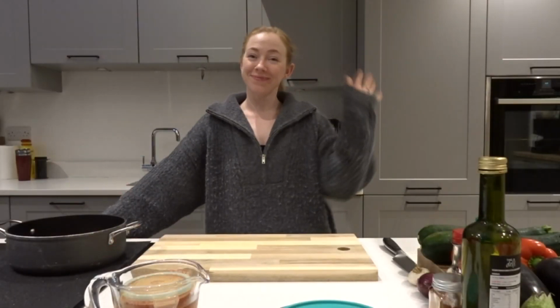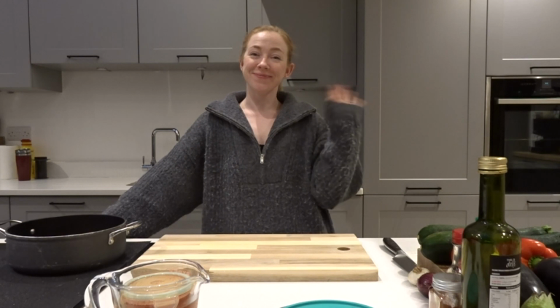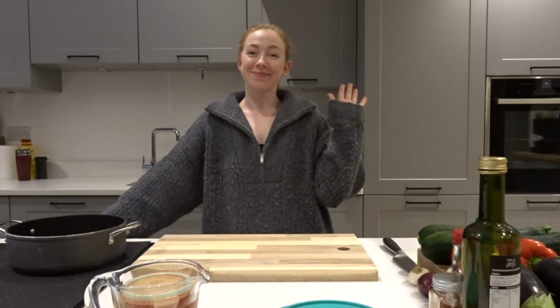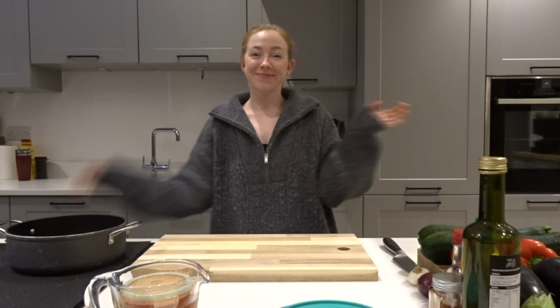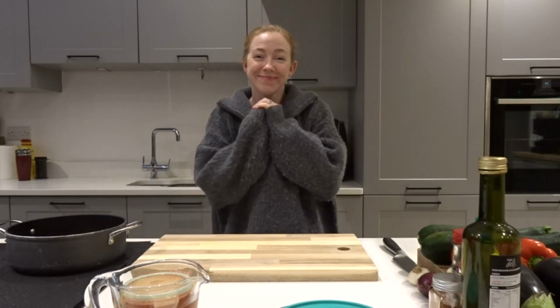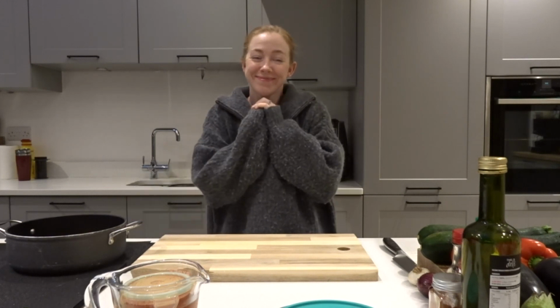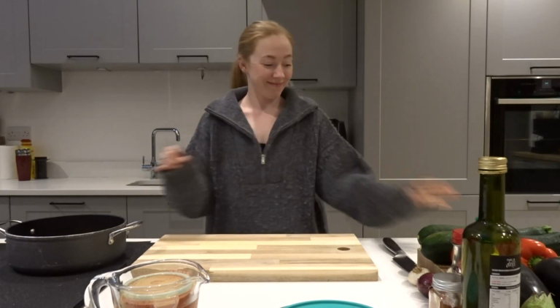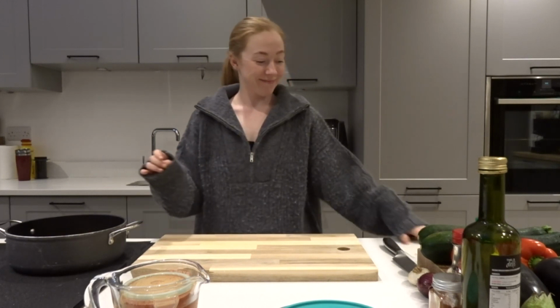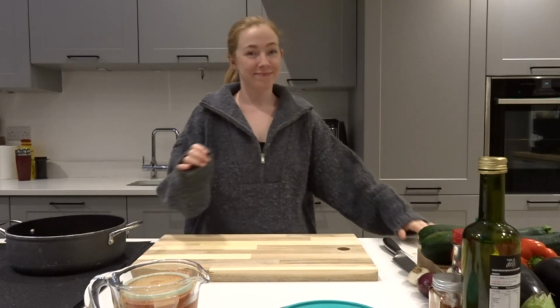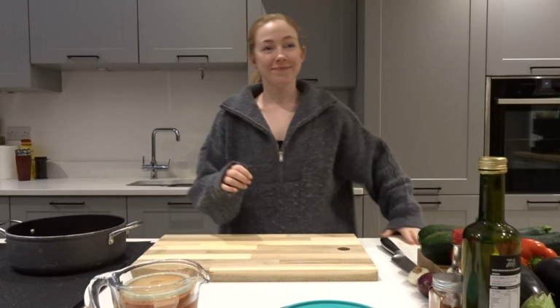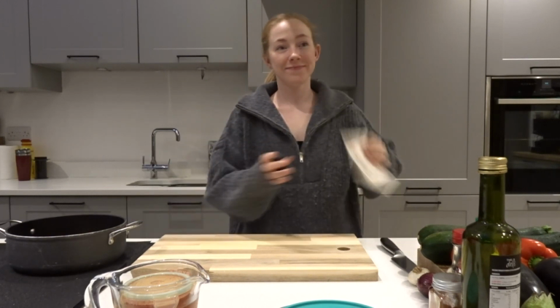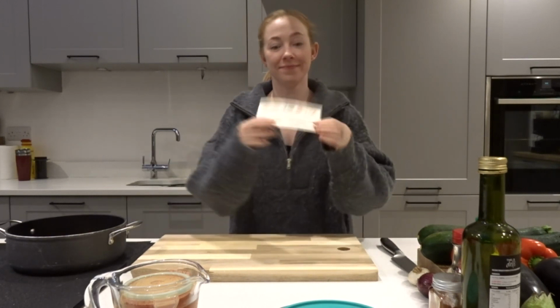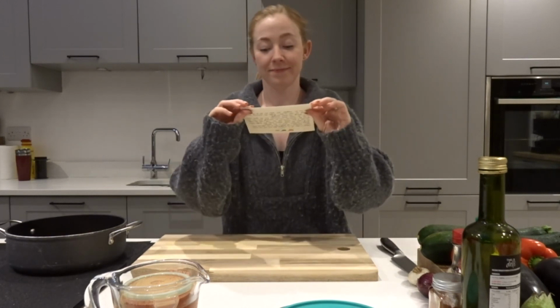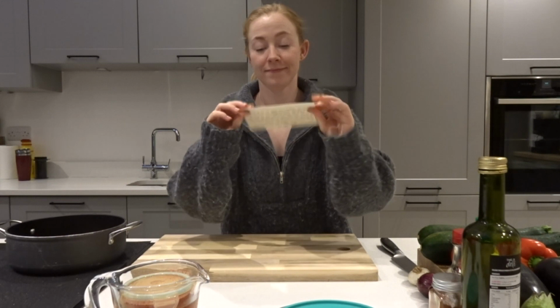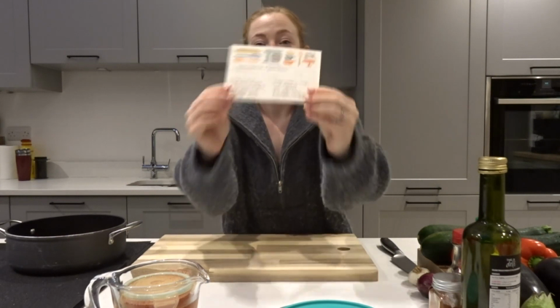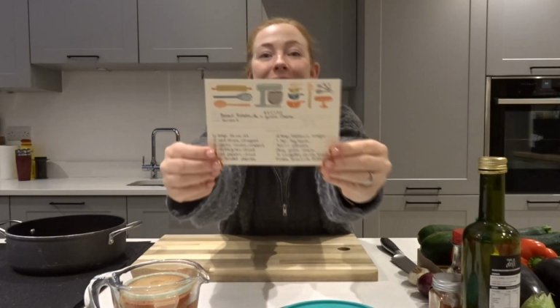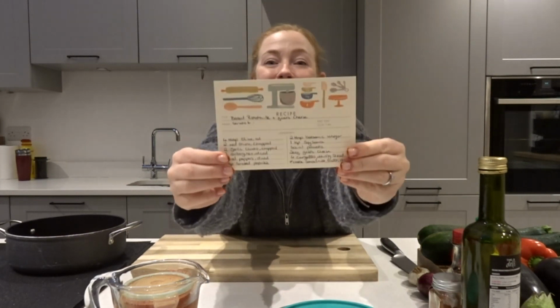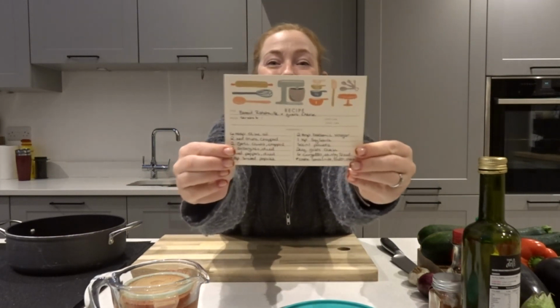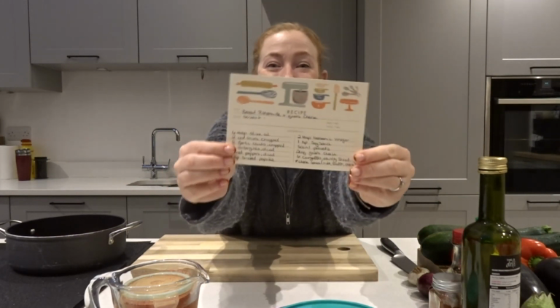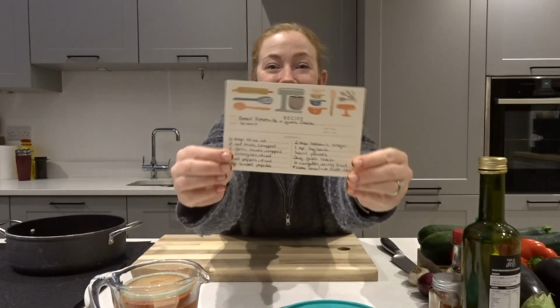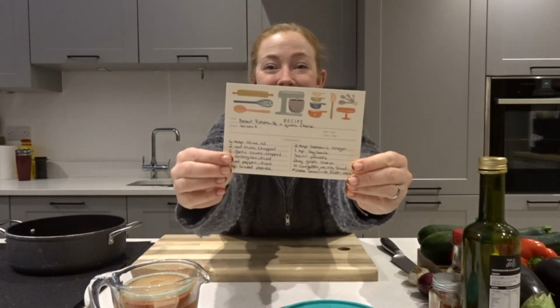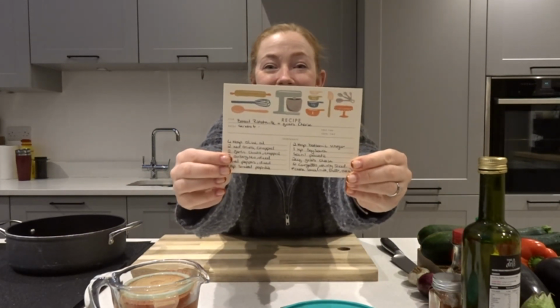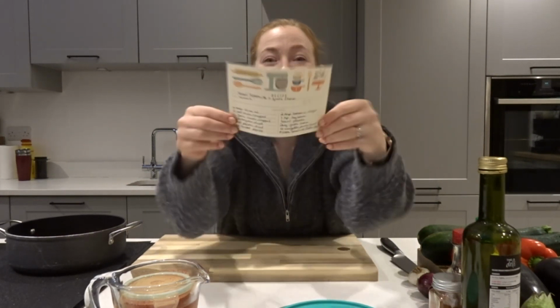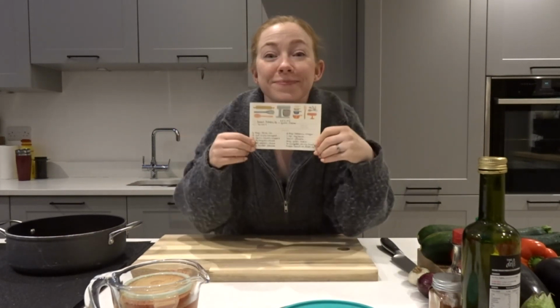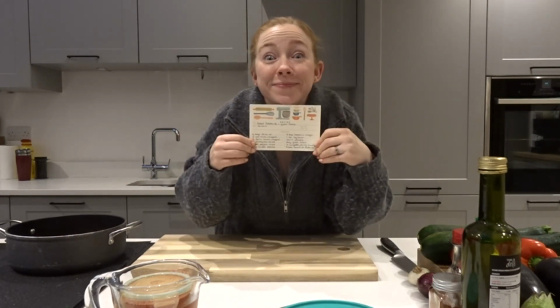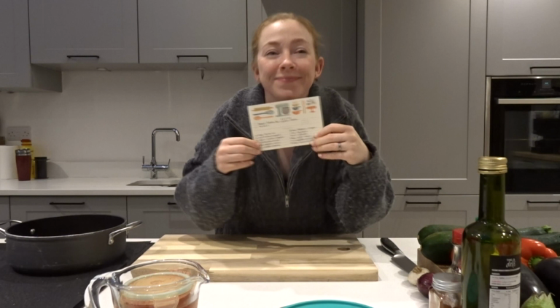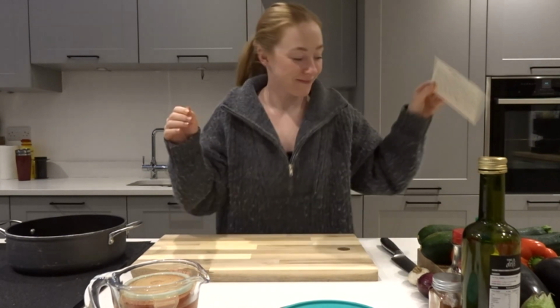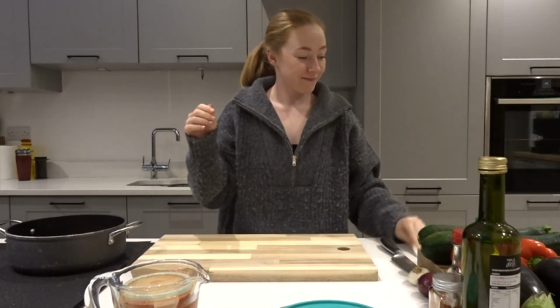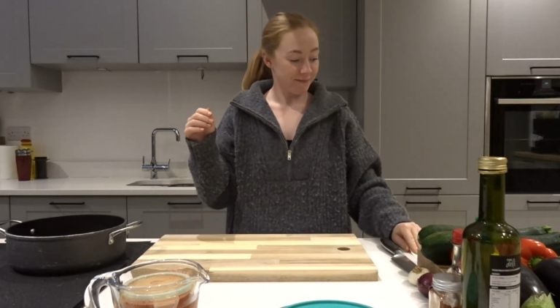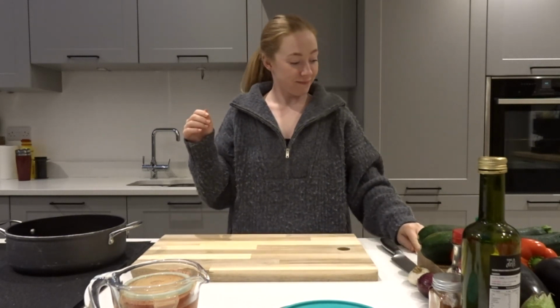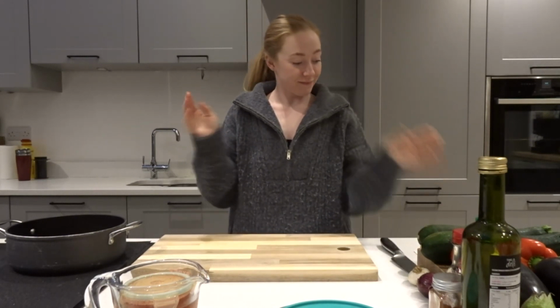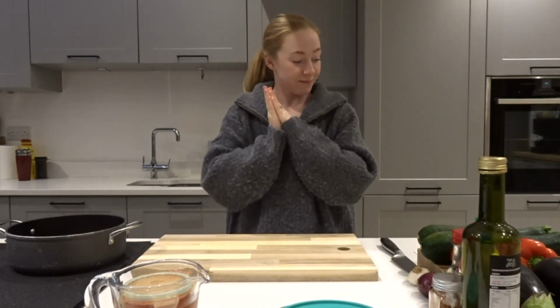Hi everyone, welcome back to my channel. My name is Jessie. If you're new, today we're going to be making baked ratatouille with goat's cheese. This is one of my favorite autumn meals and I hope it becomes one of yours too.